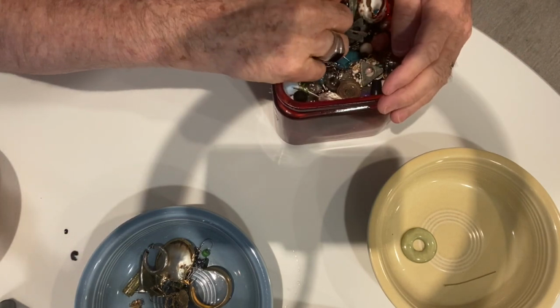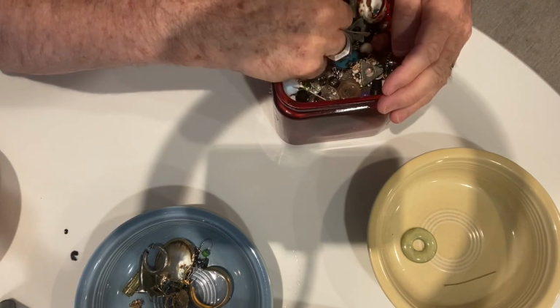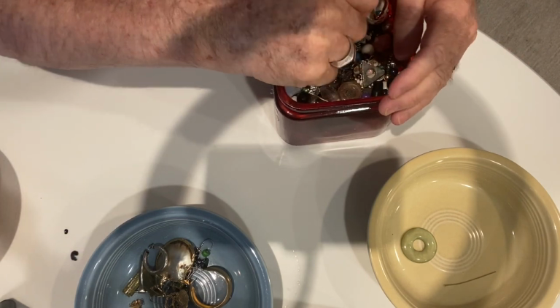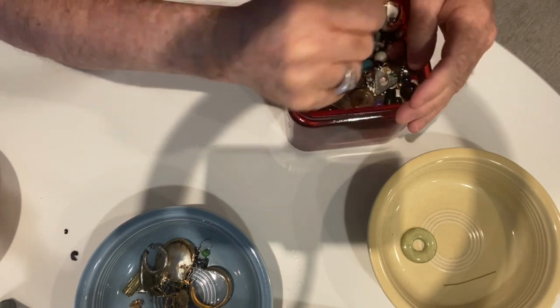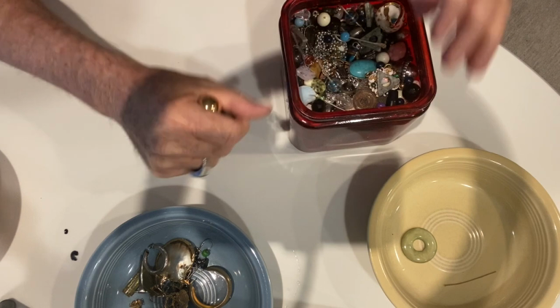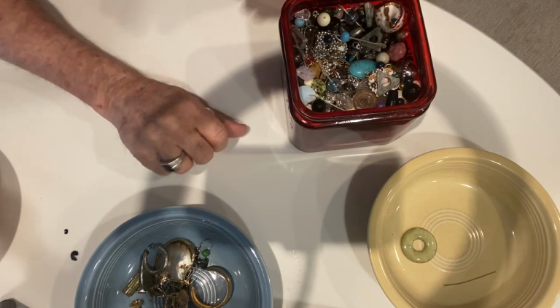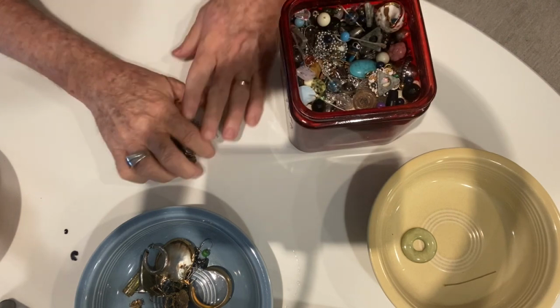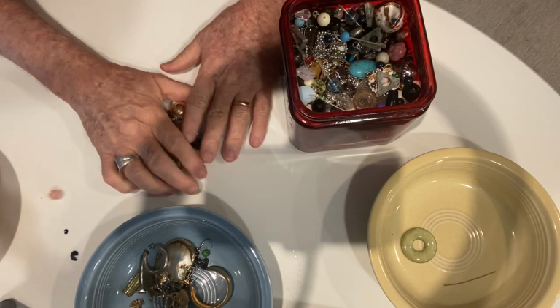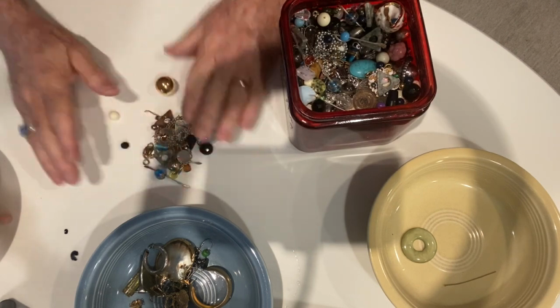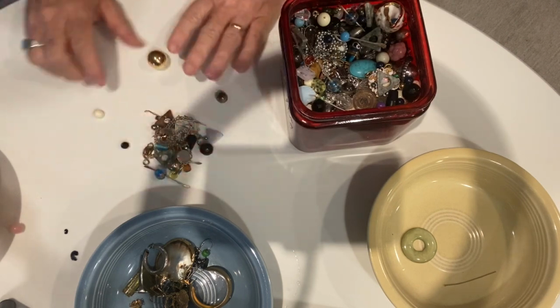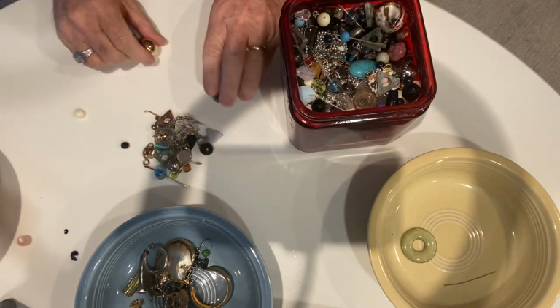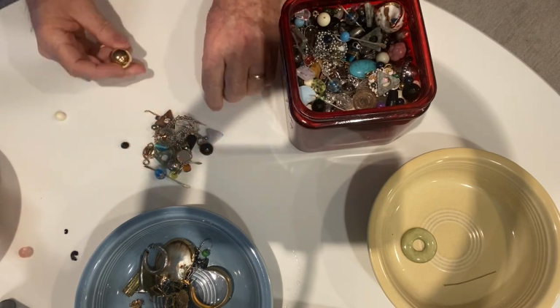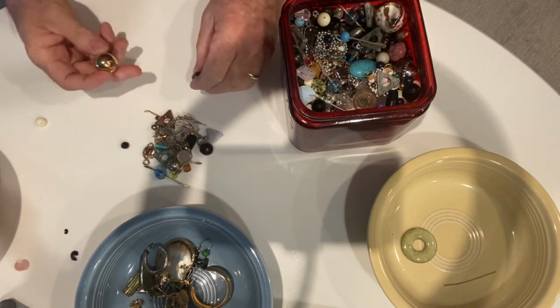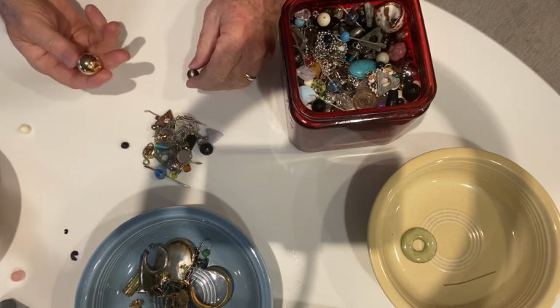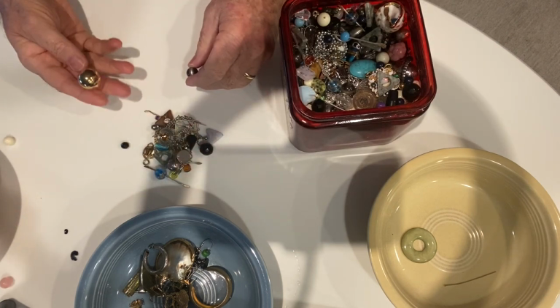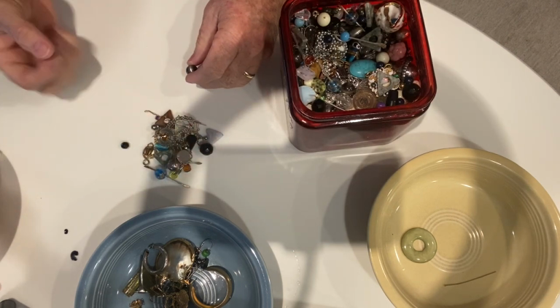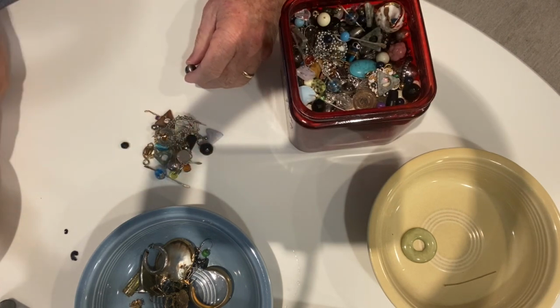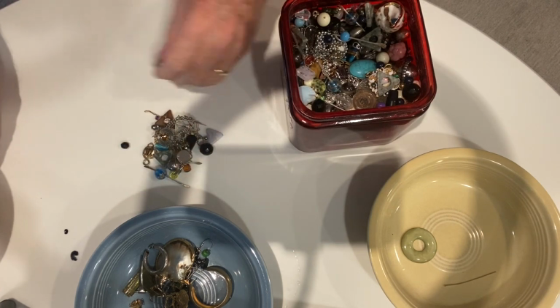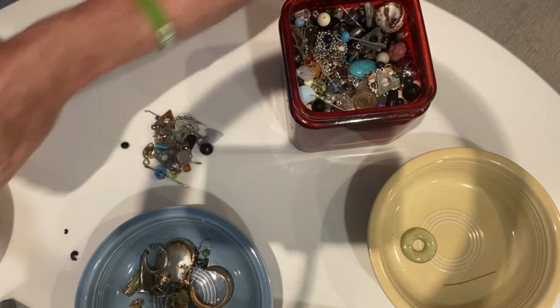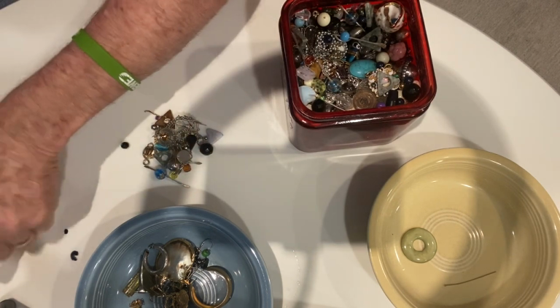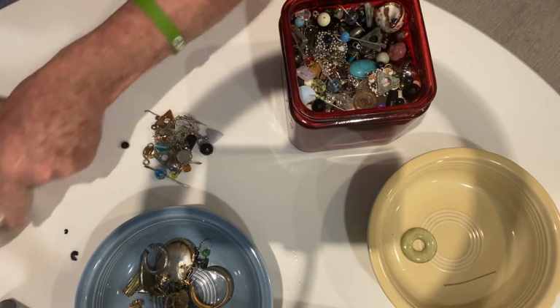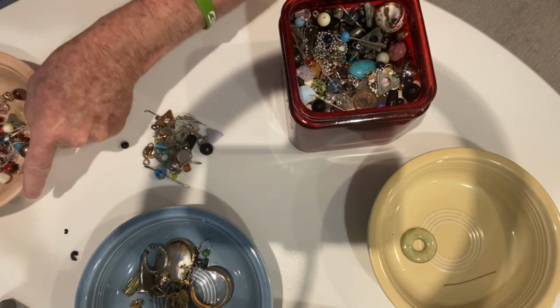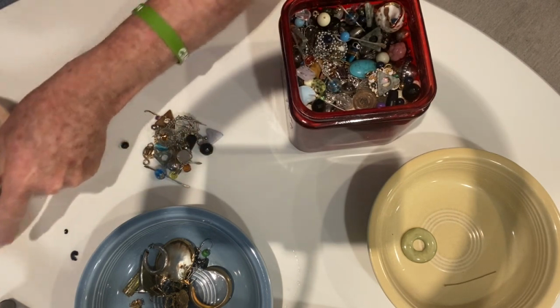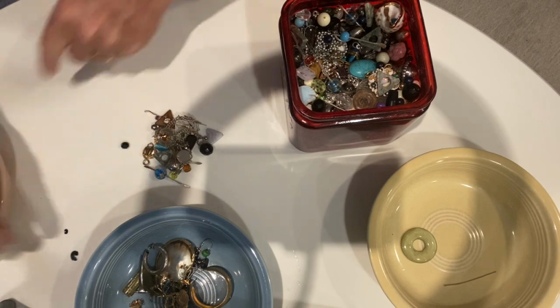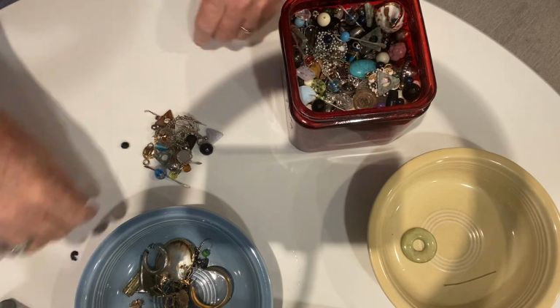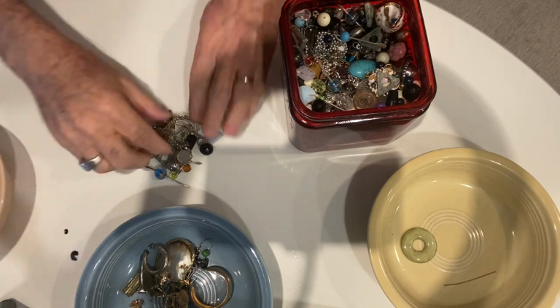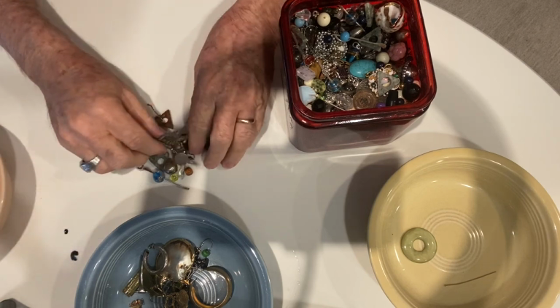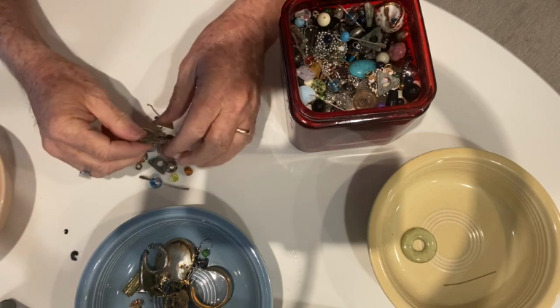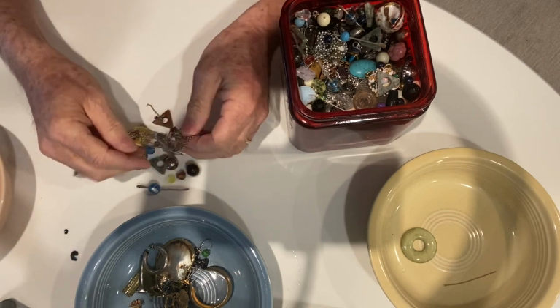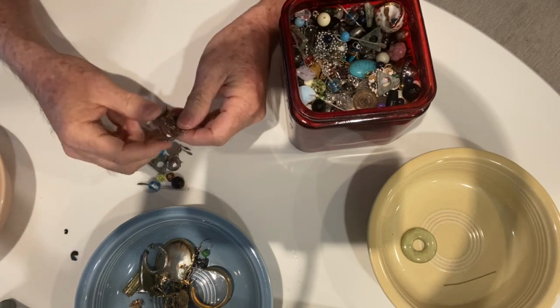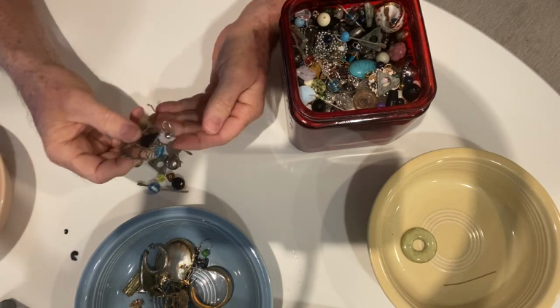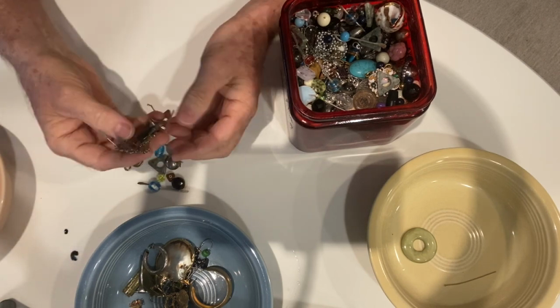Ah, this is fun, isn't it? There are some more large beads, but the moment I take them out they roll all over.